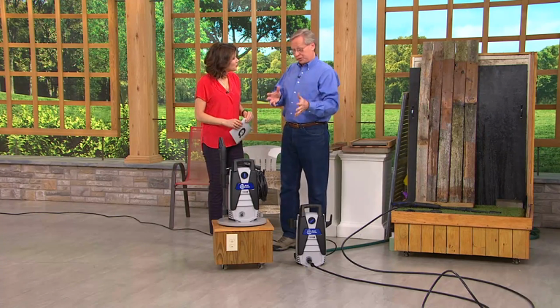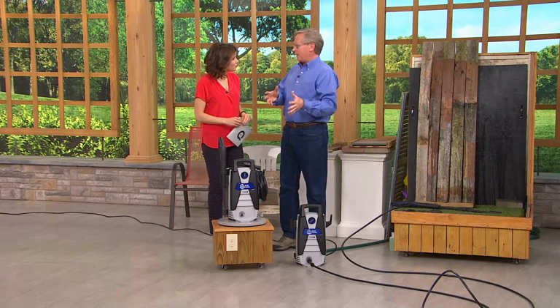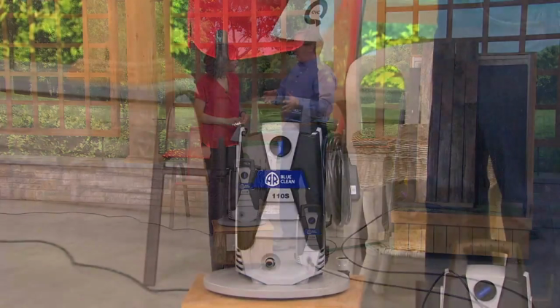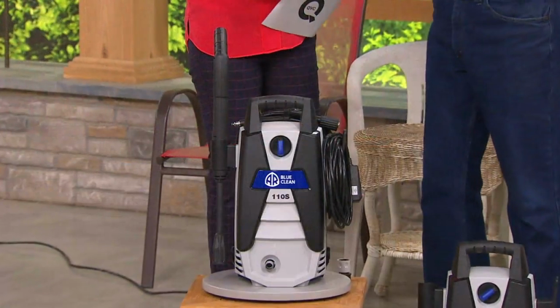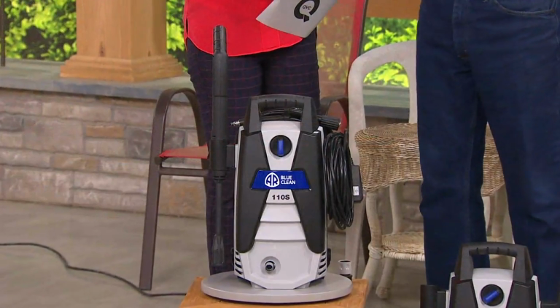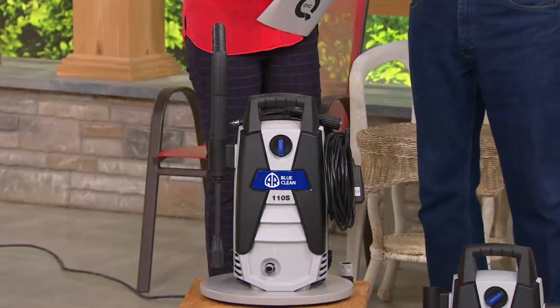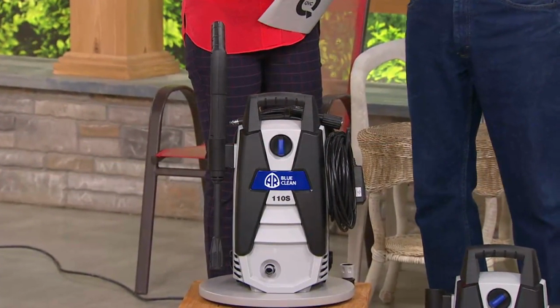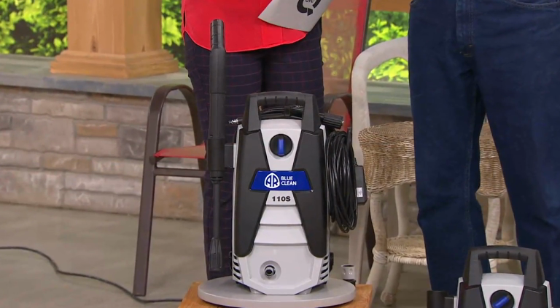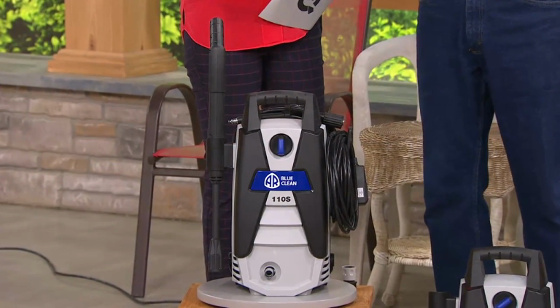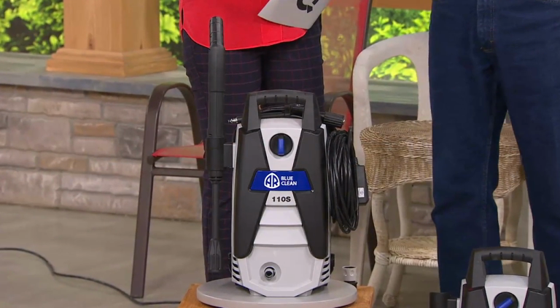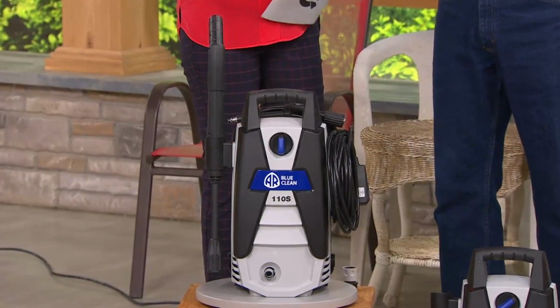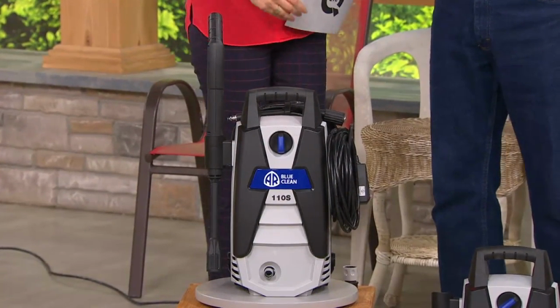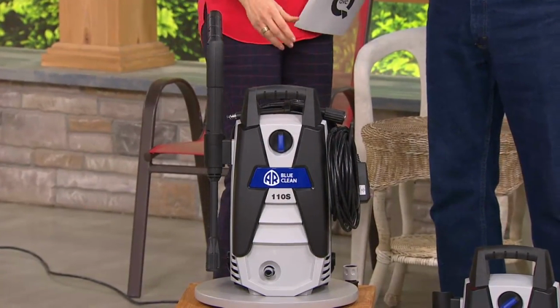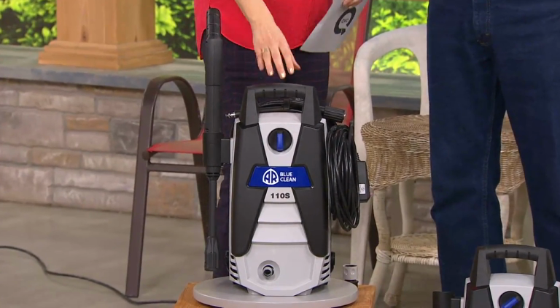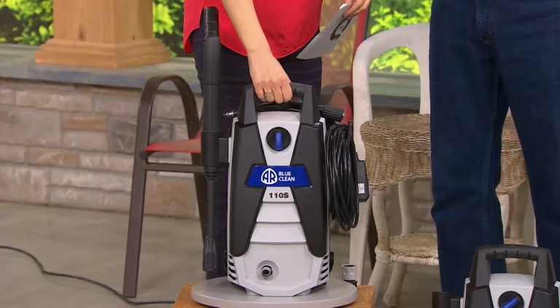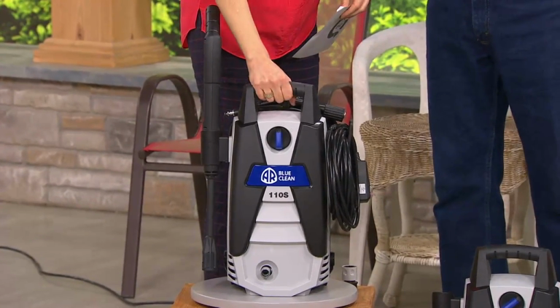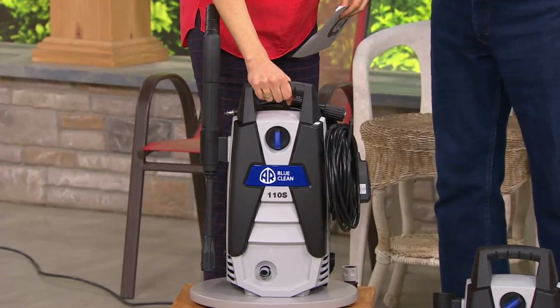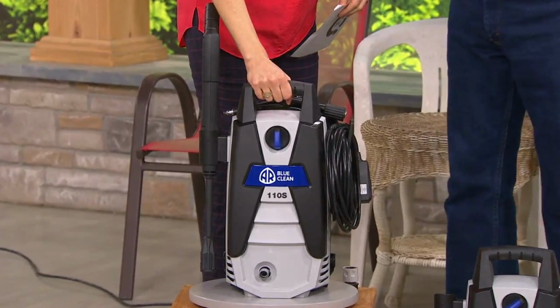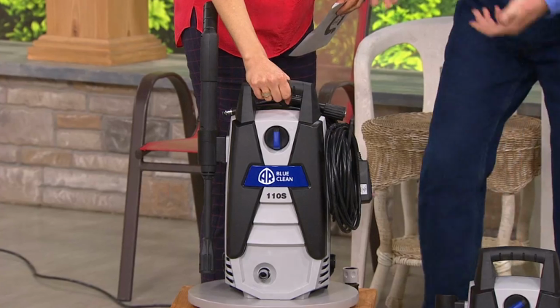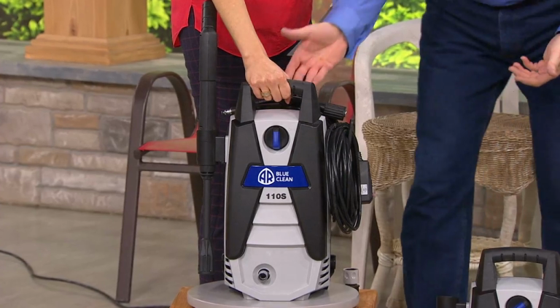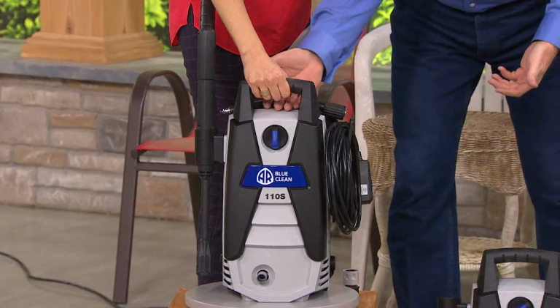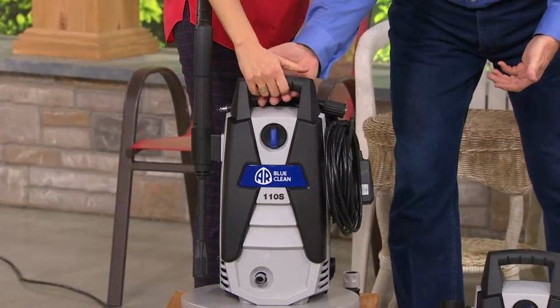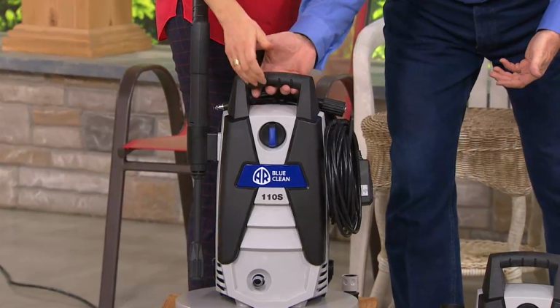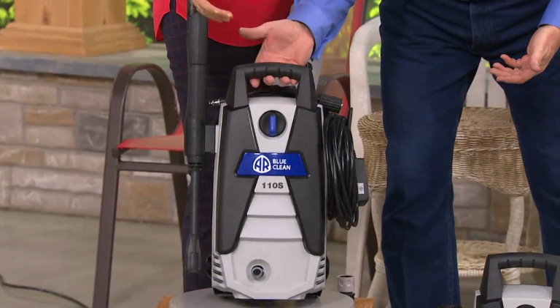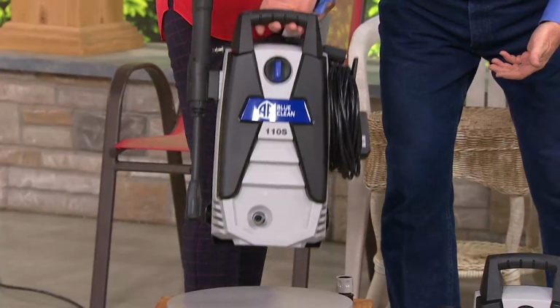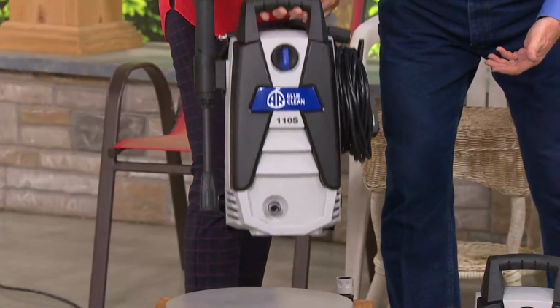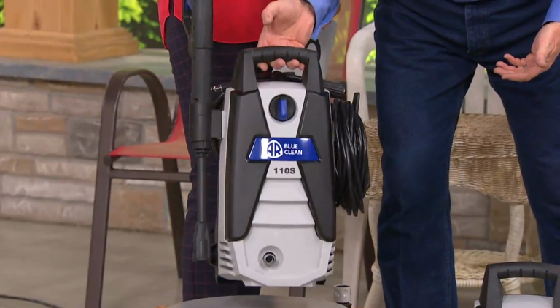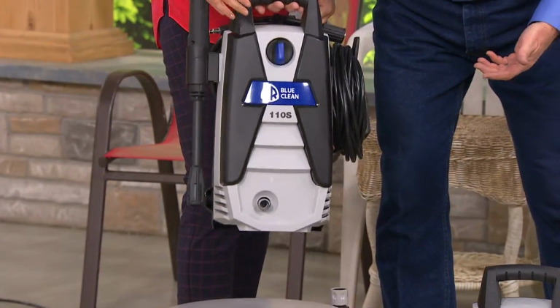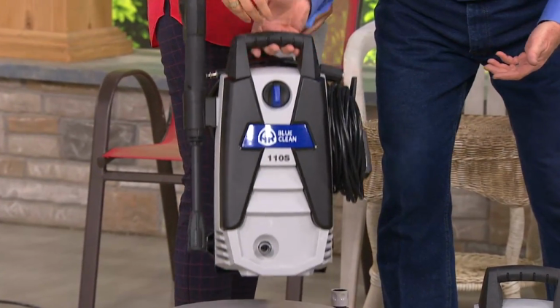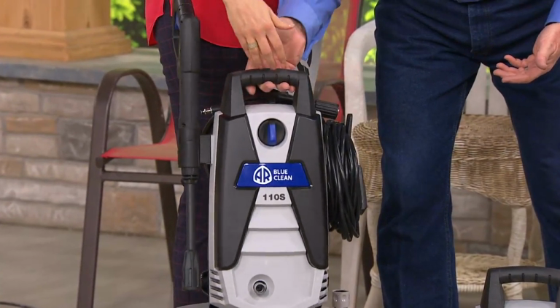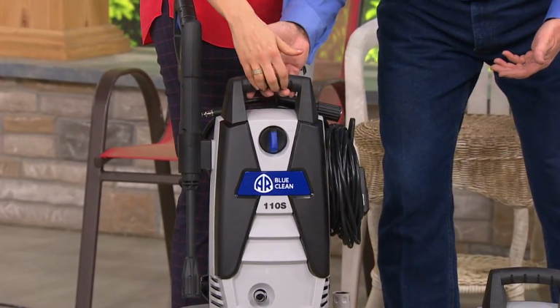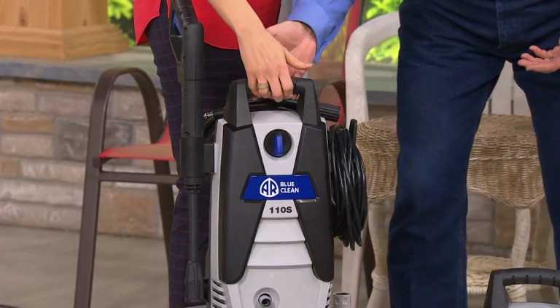And this is the way to clean, because this saves water — saves about 80% of the water — with 30 times the pressure. And look how nice and lightweight. The whole thing is about 18 pounds.